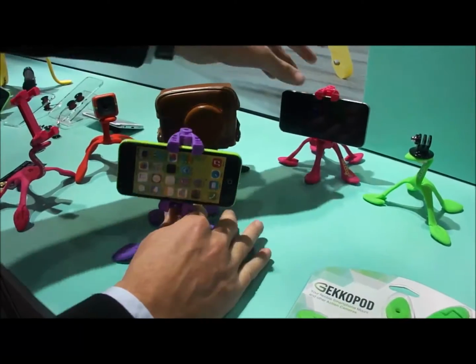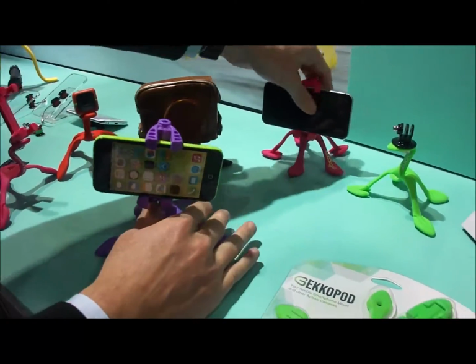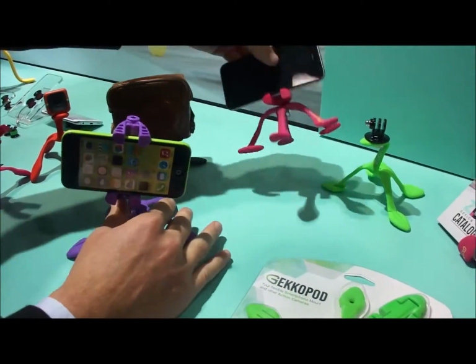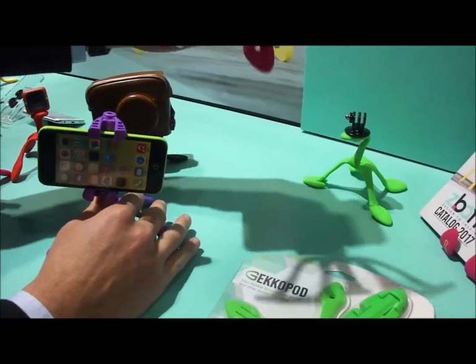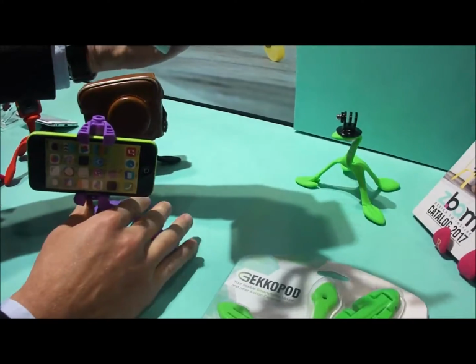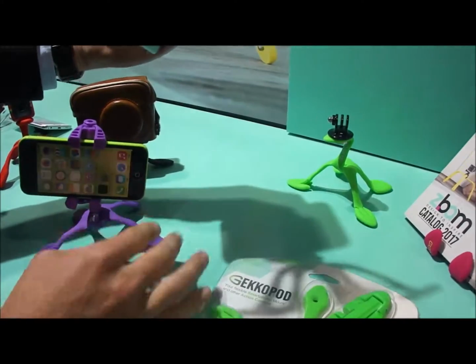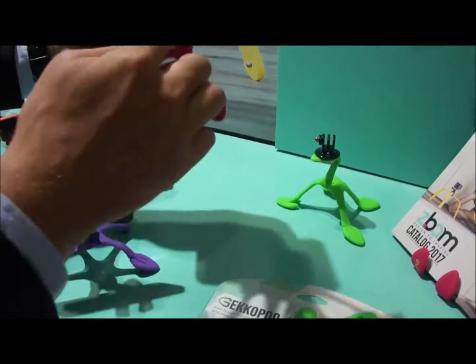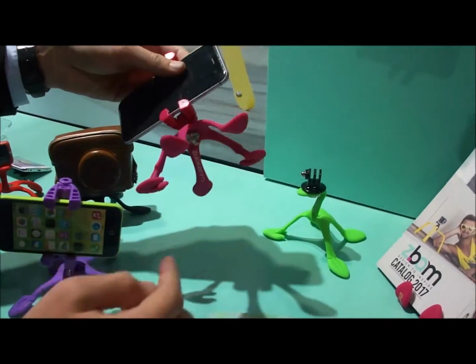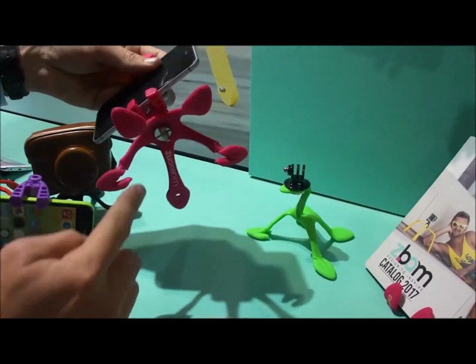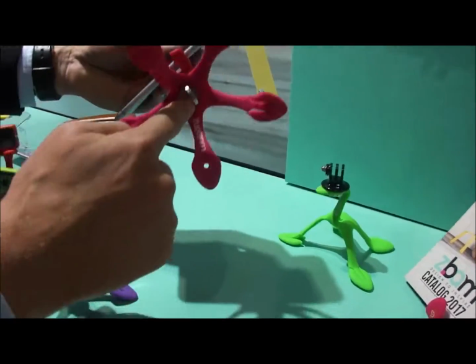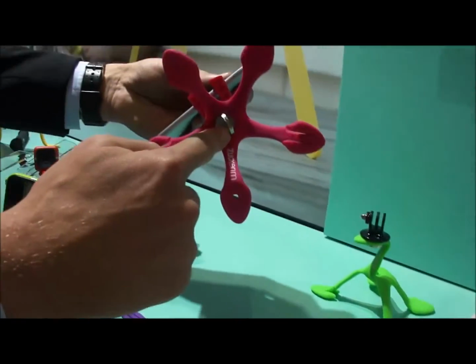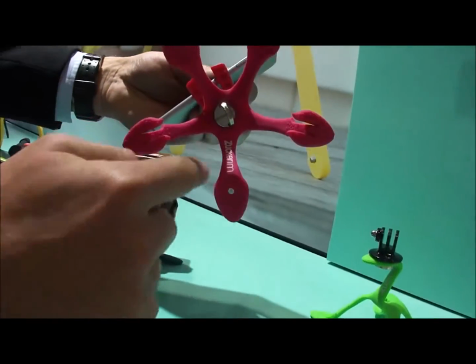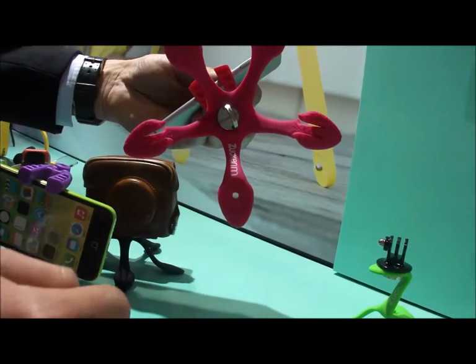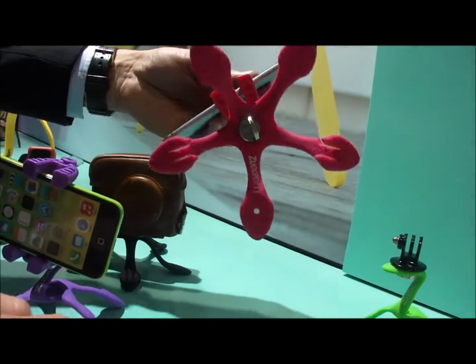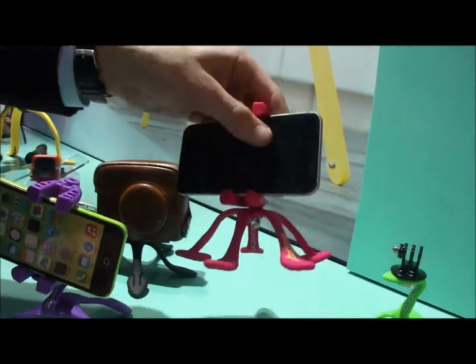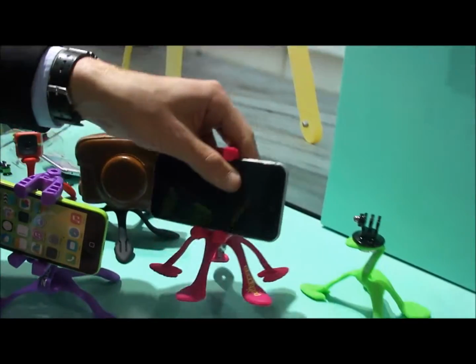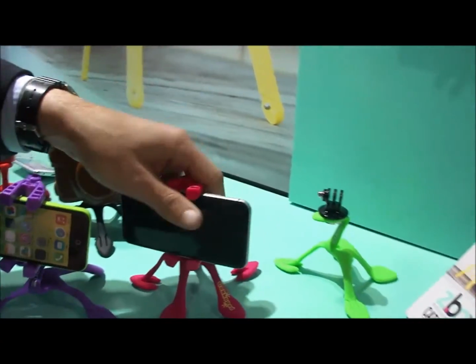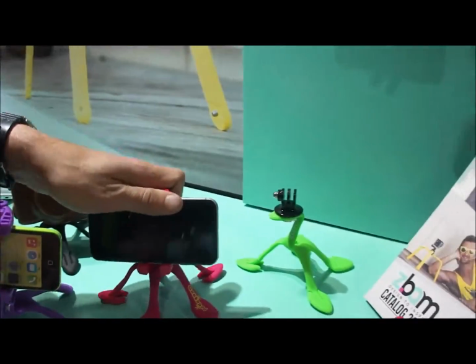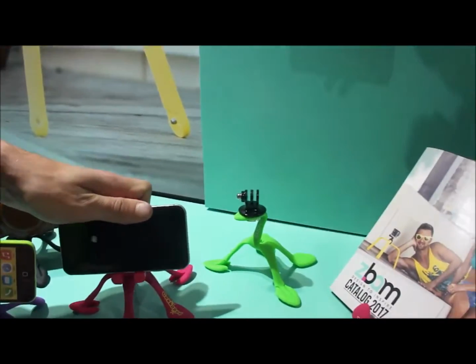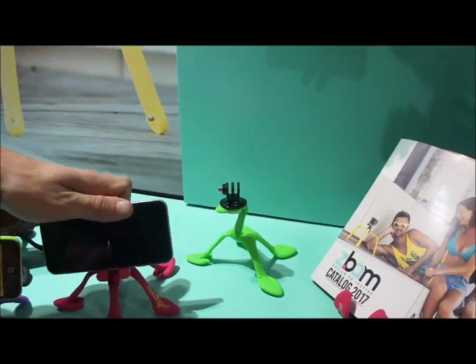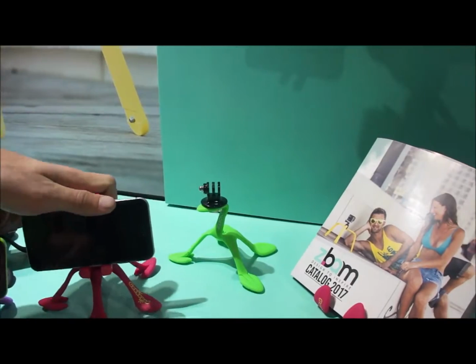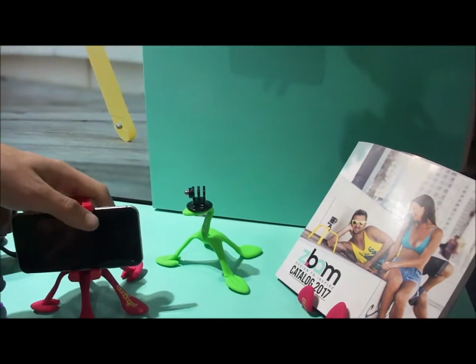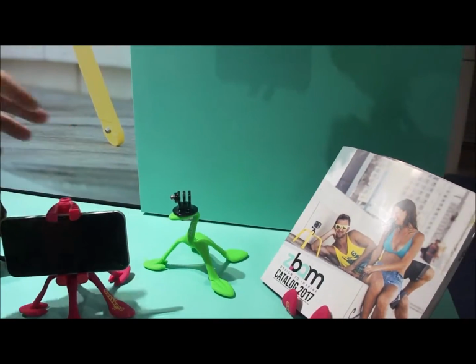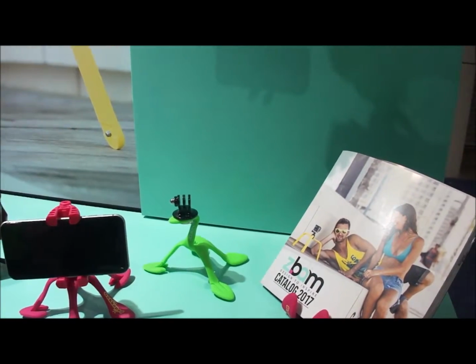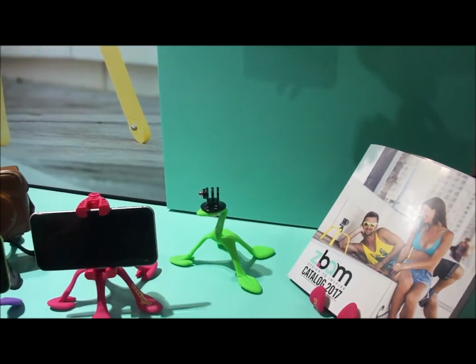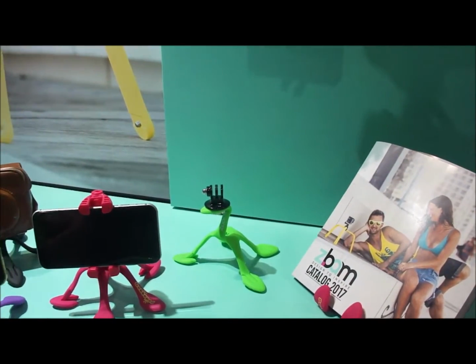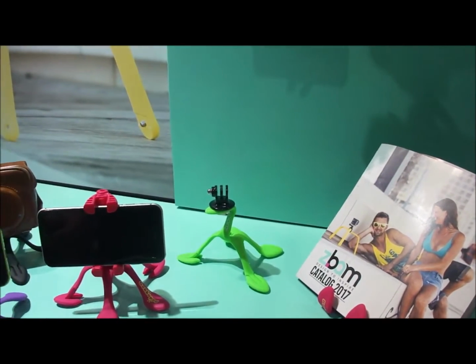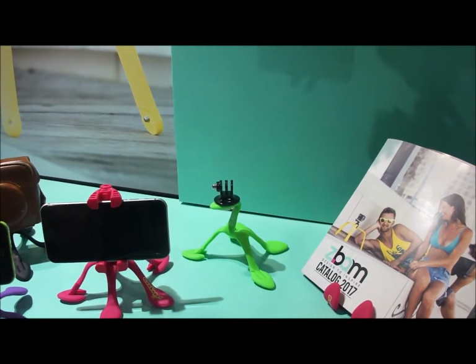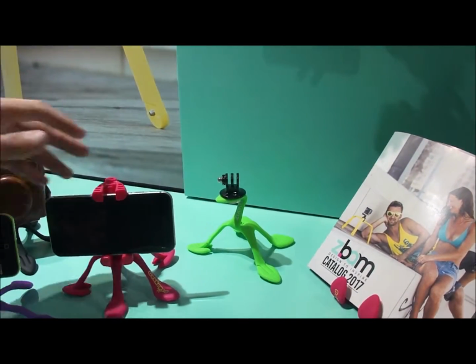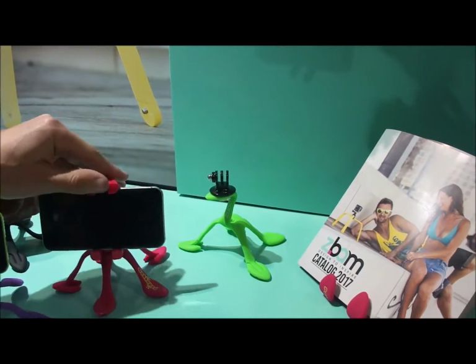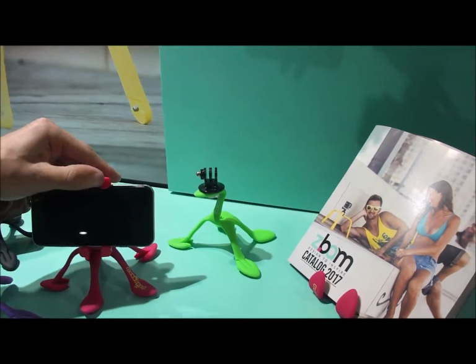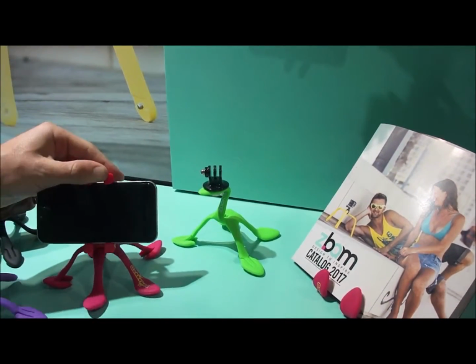If it's on the middle position, it's more stable. You can put it on a dashboard, or just on your office desk.